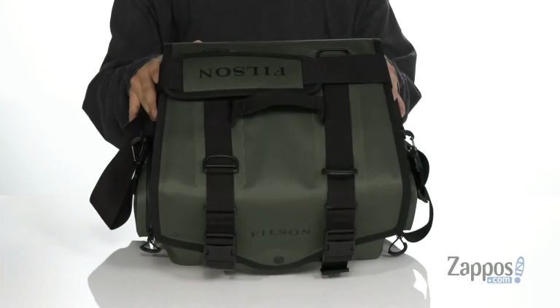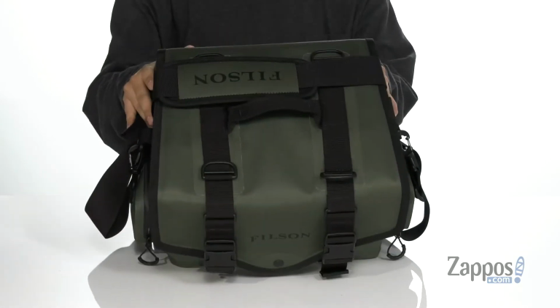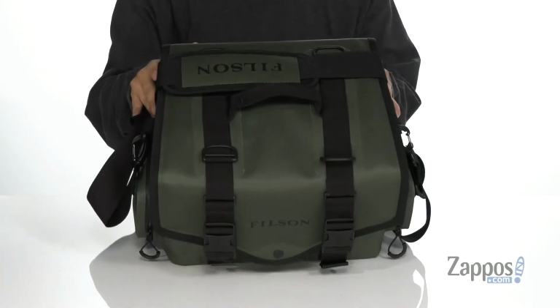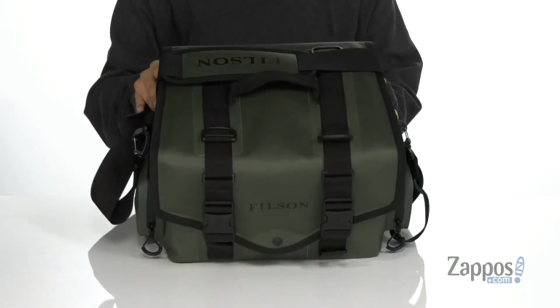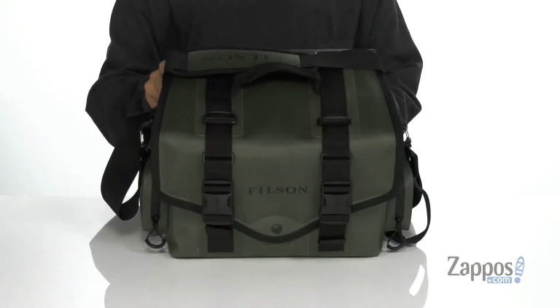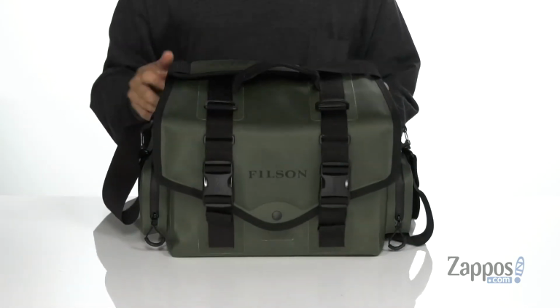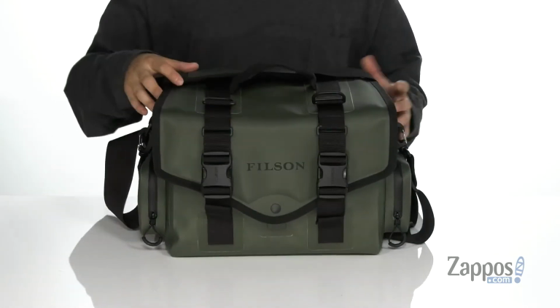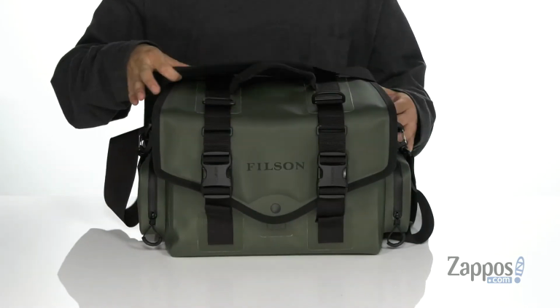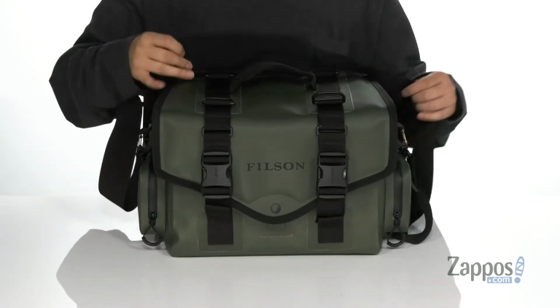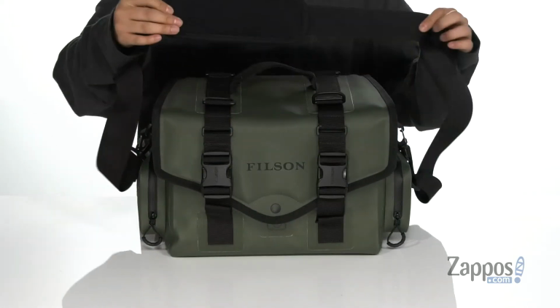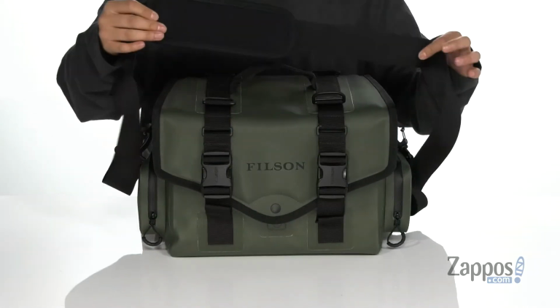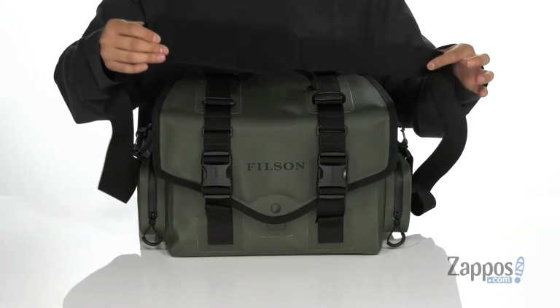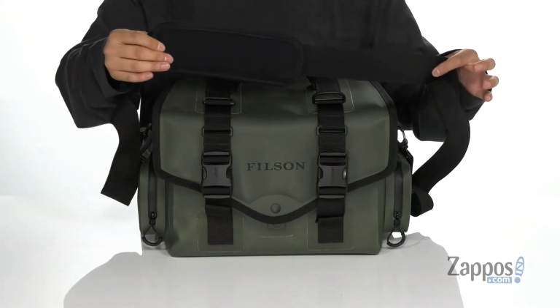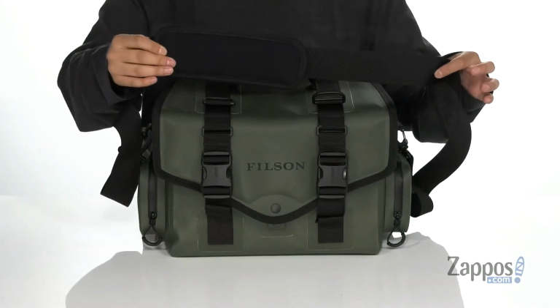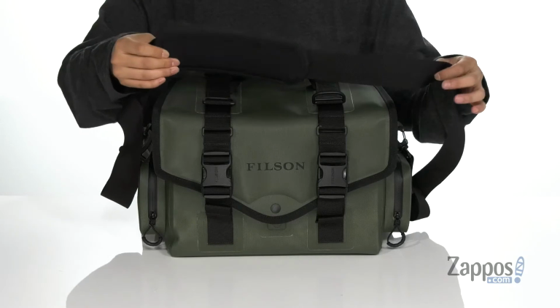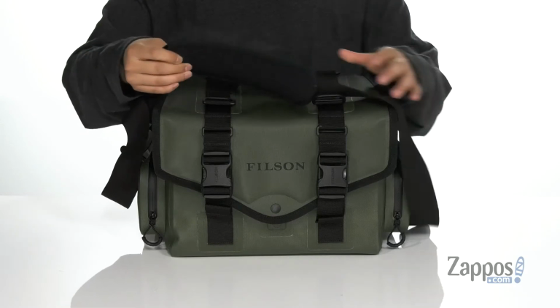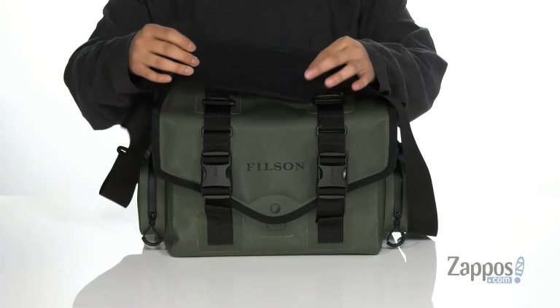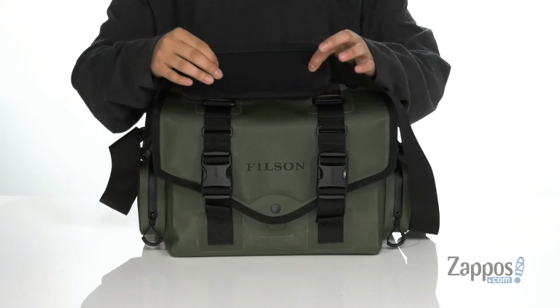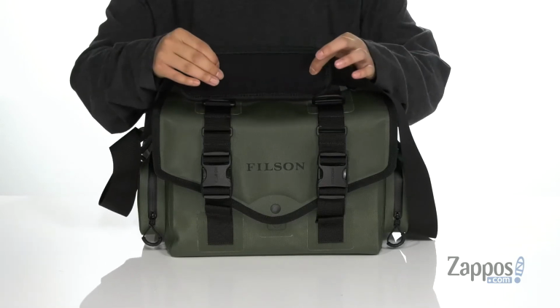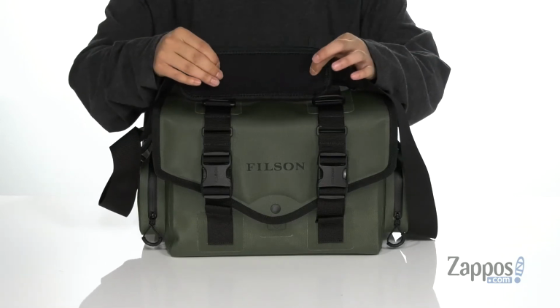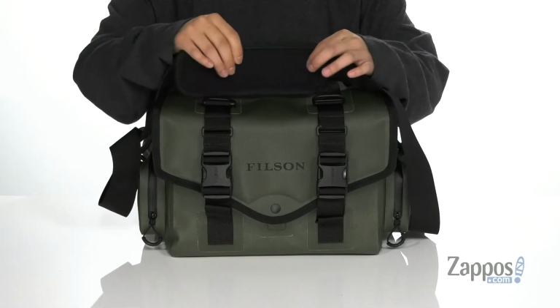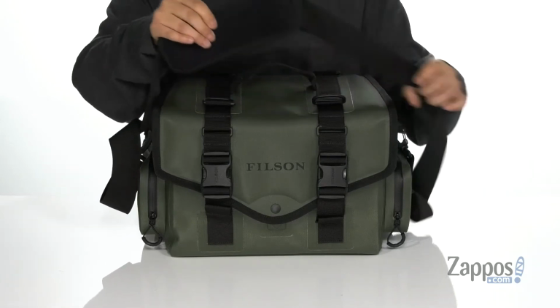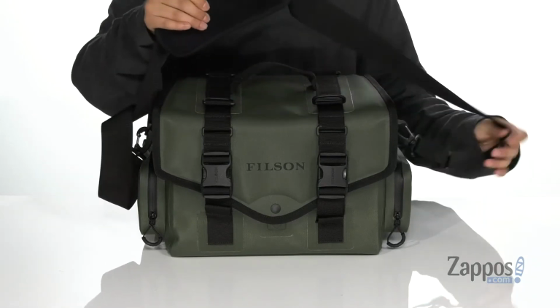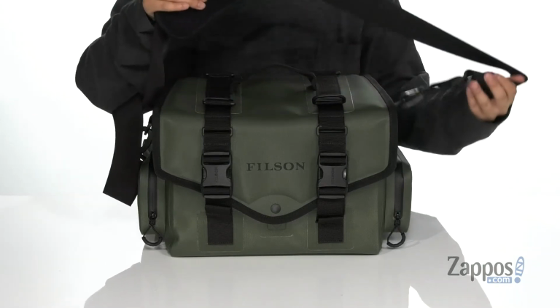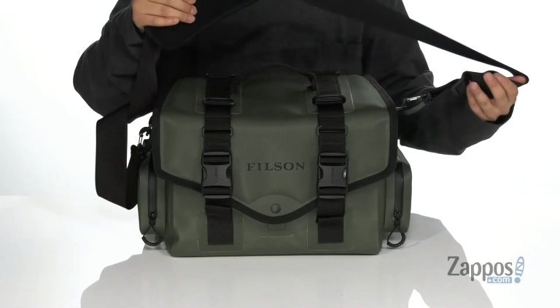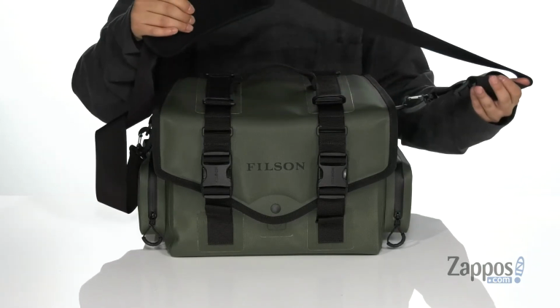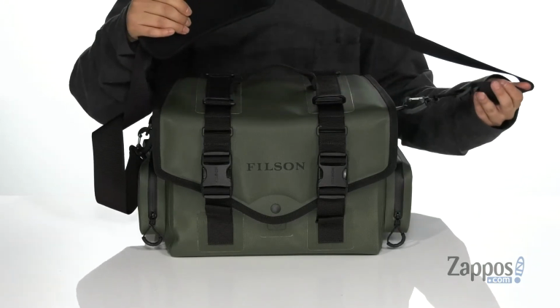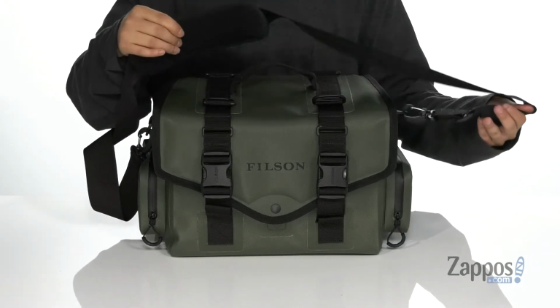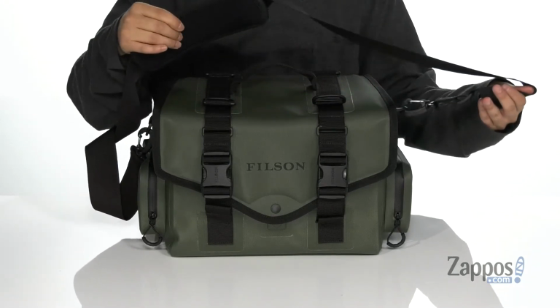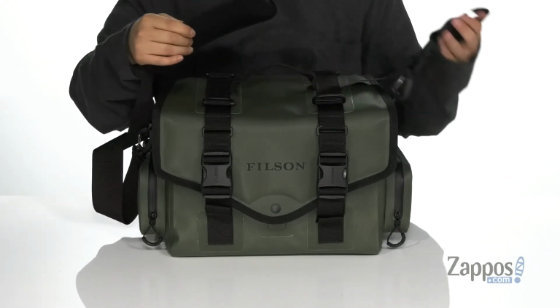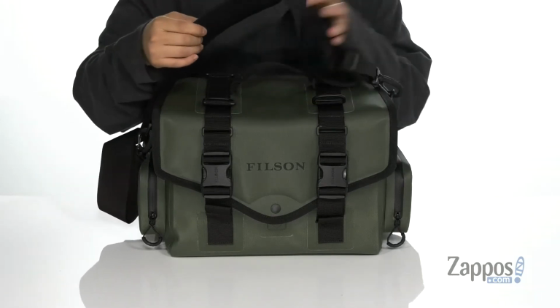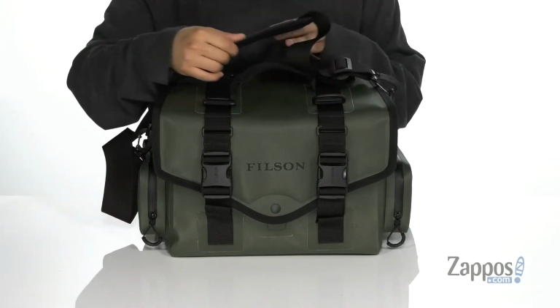You'll notice the handle detailing up top, with tons of buckles throughout to attach other clips to. You've also got a cross-body strap with a padded shoulder strap that is detachable, so you can actually get that out of the way if you like.